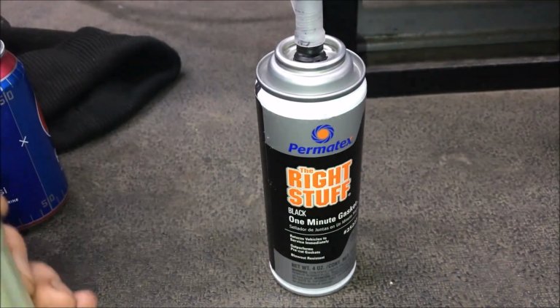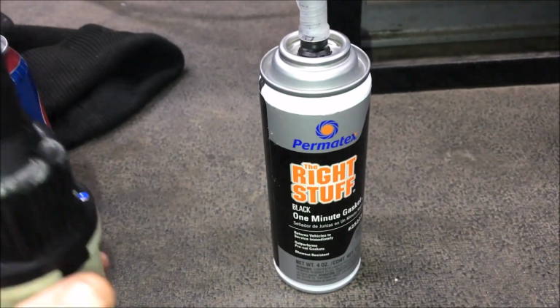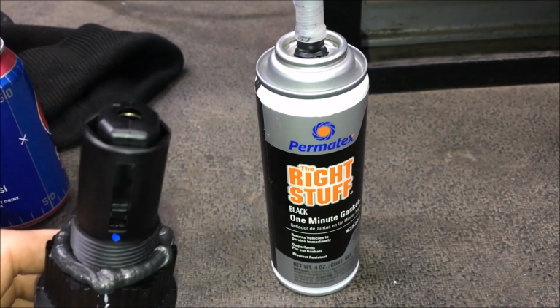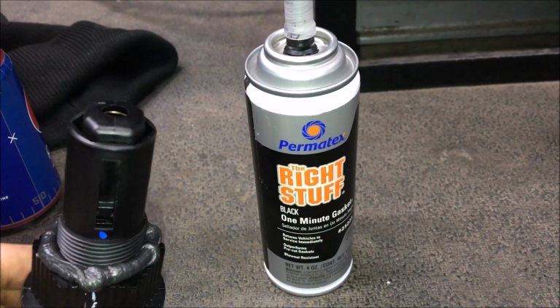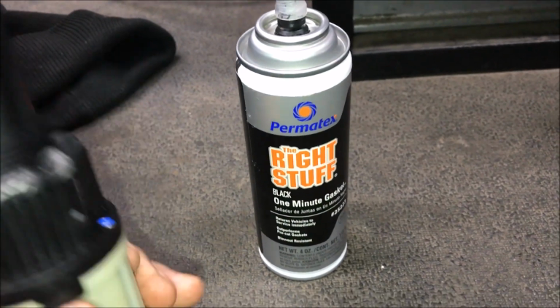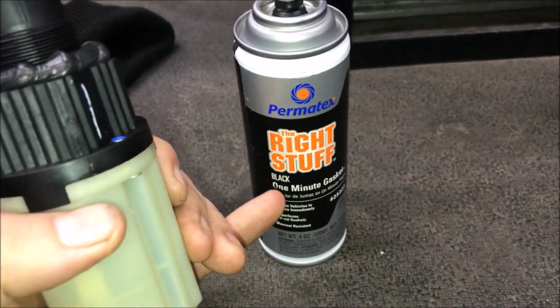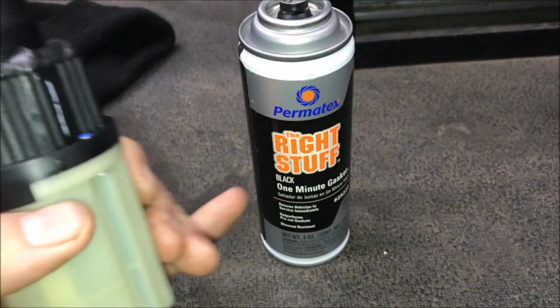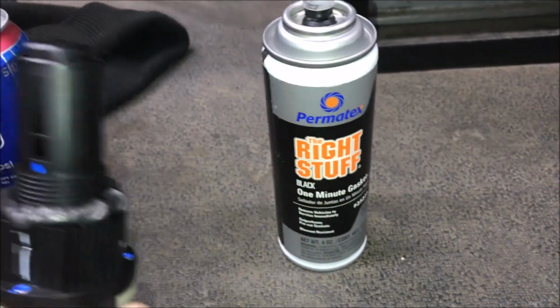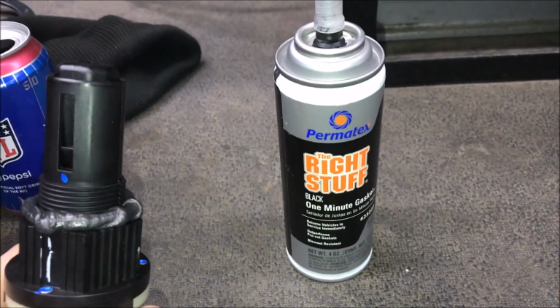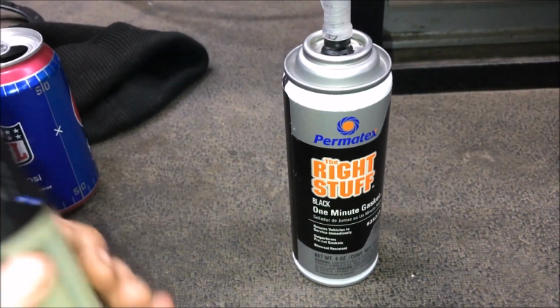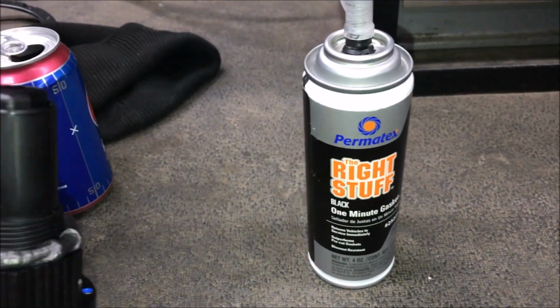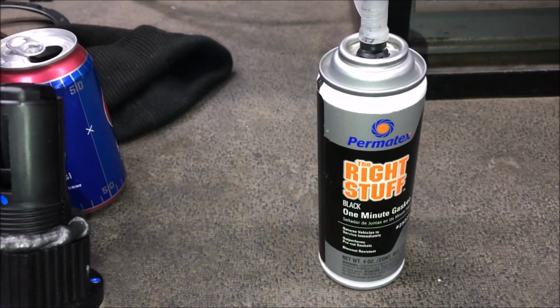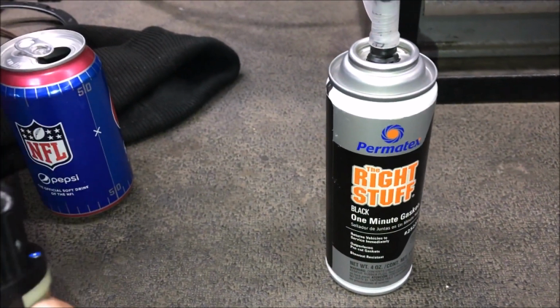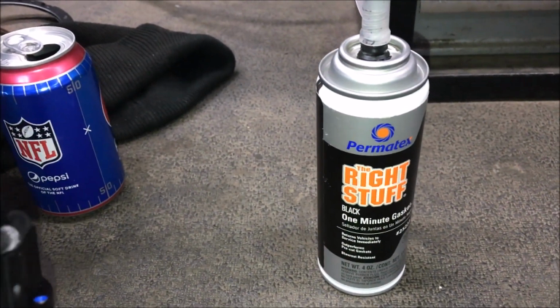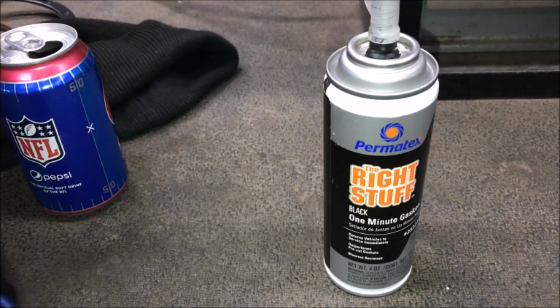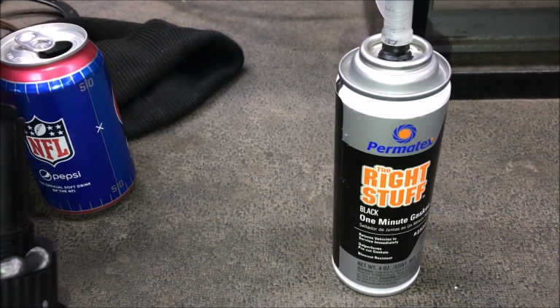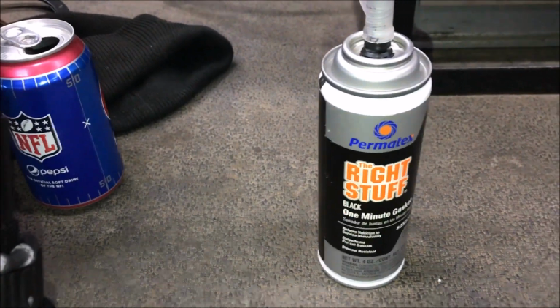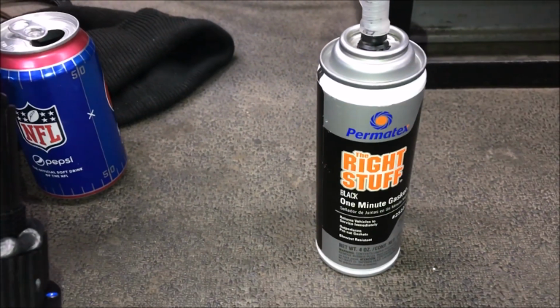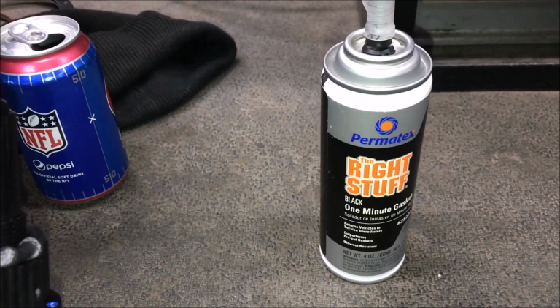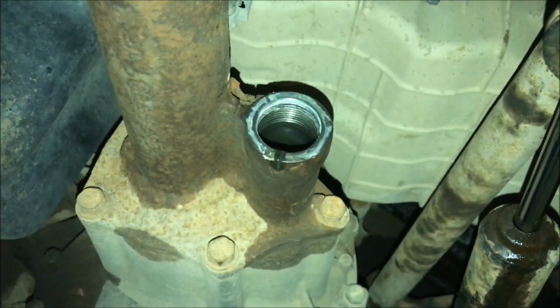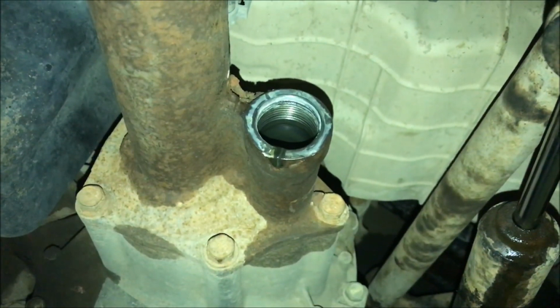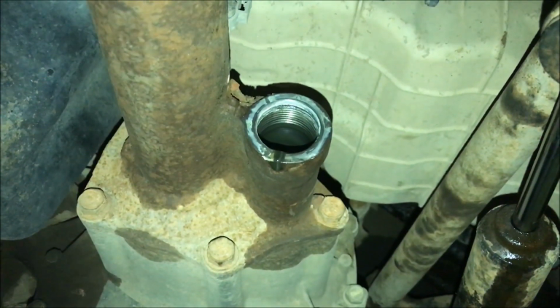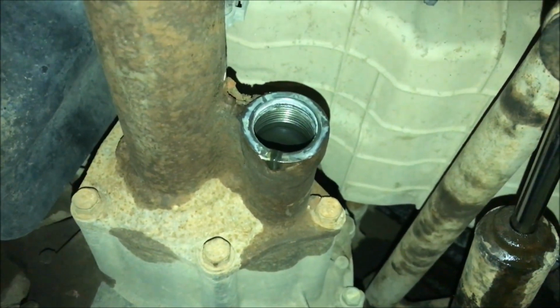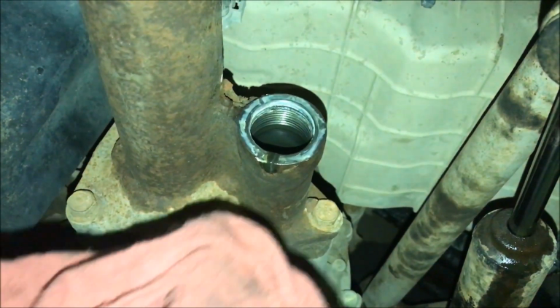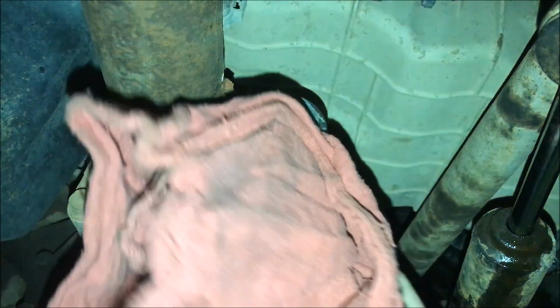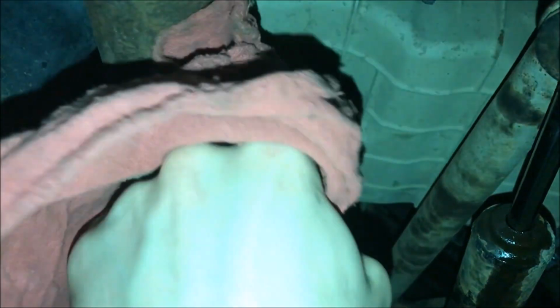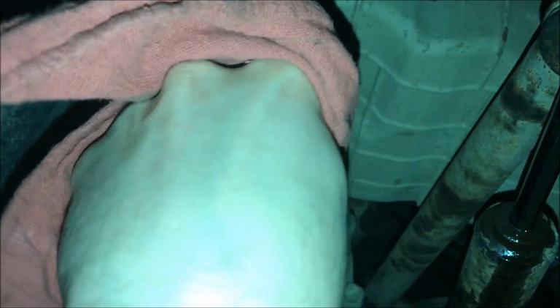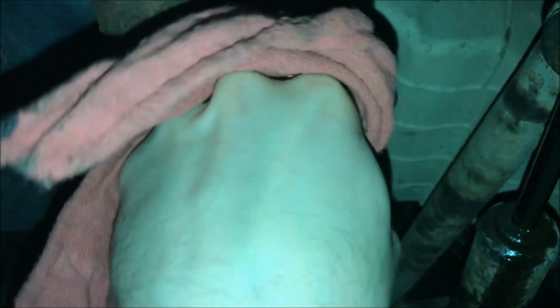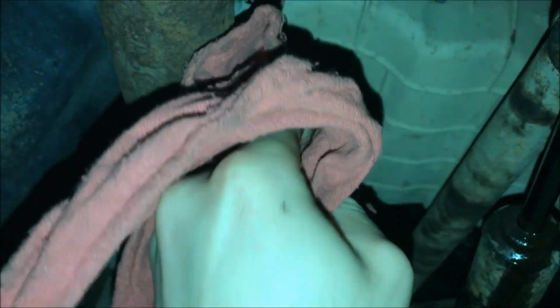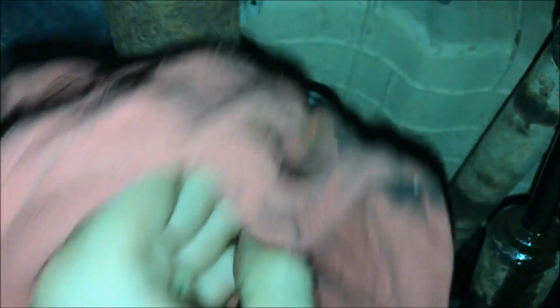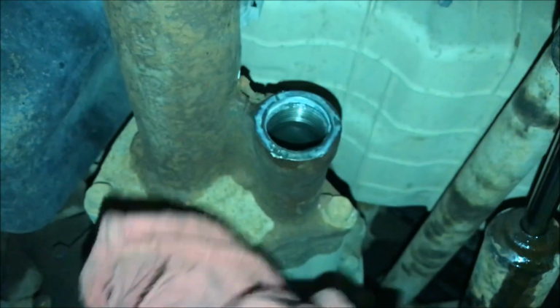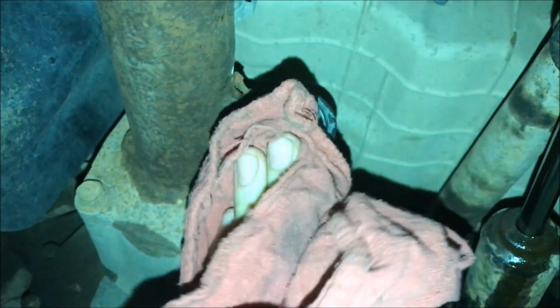This silicone sets up in one minute, so it's nice and convenient — you don't have to wait very long for it to dry. I got a fresh bead on there; I probably put a little more than needed, but overkill is underrated. Give it one more good wipe down to get all the oil off so the silicone can cure.